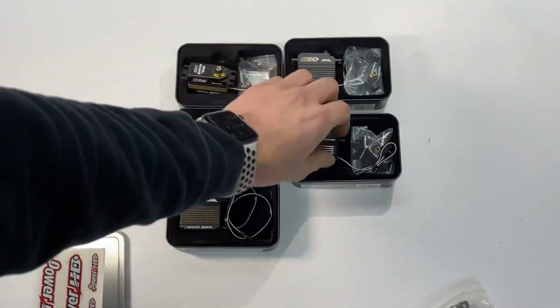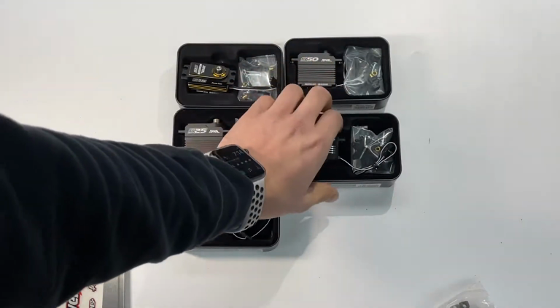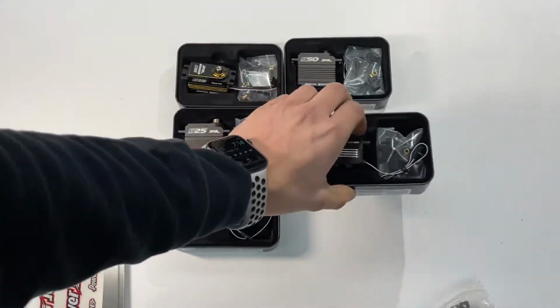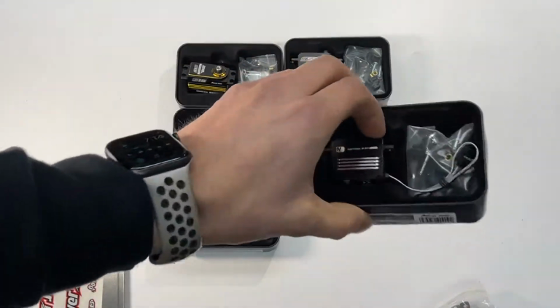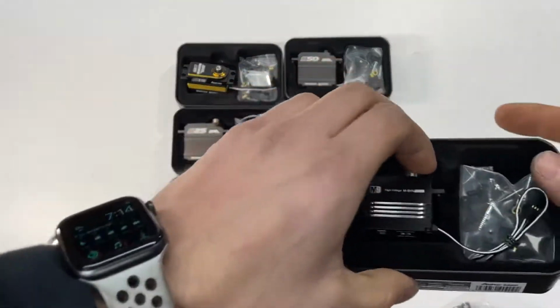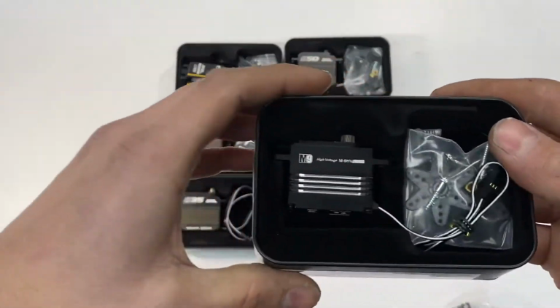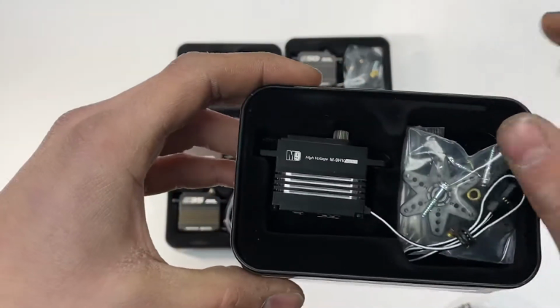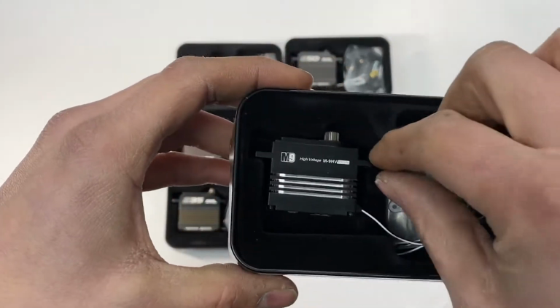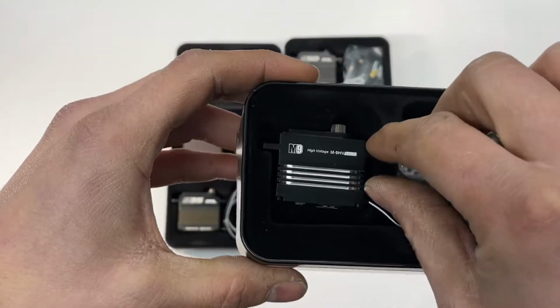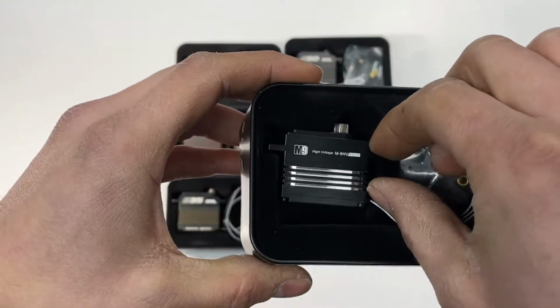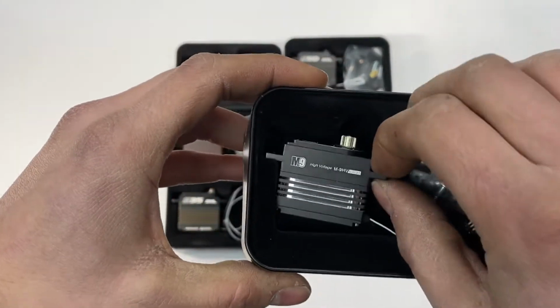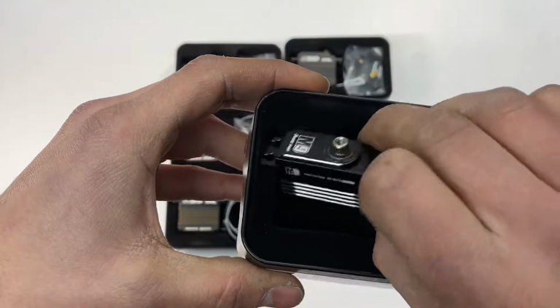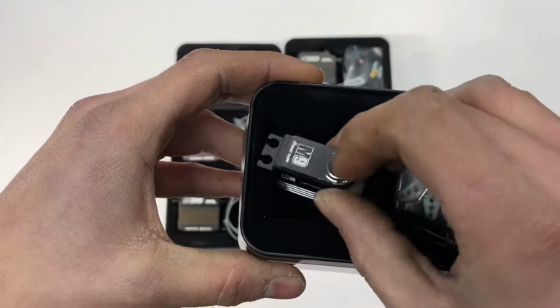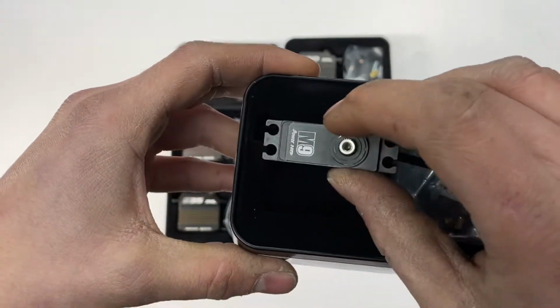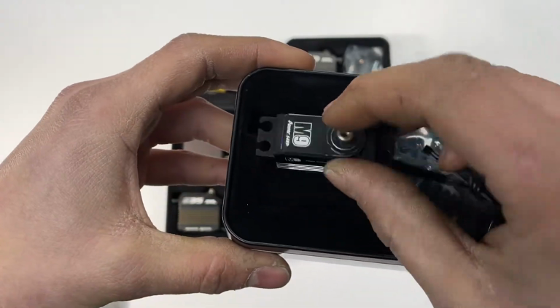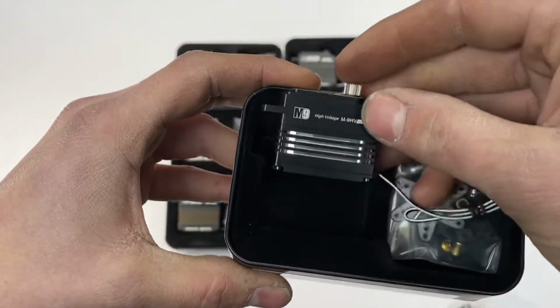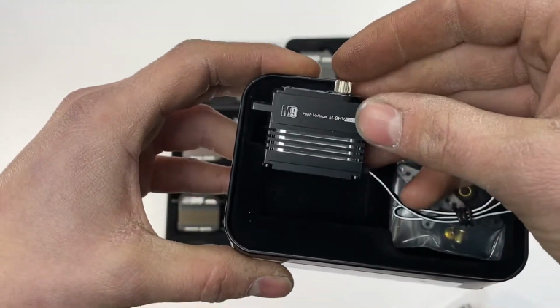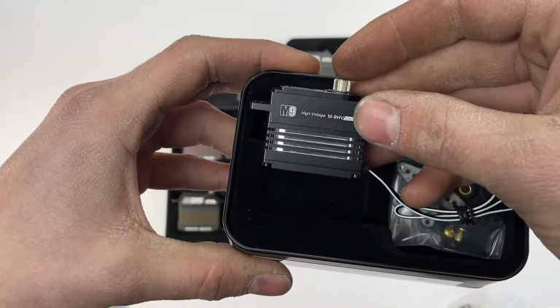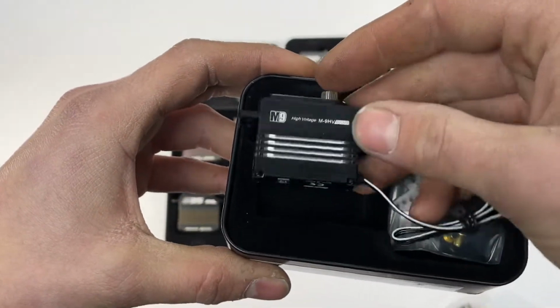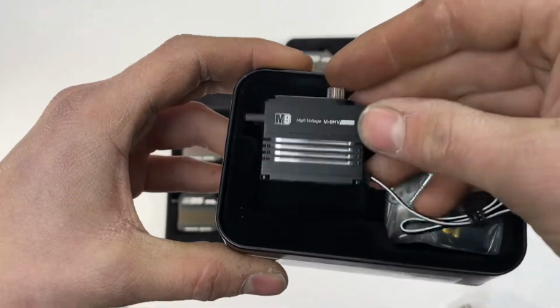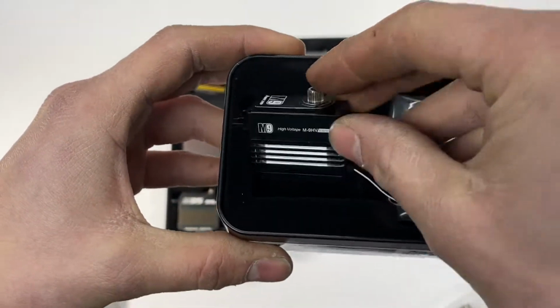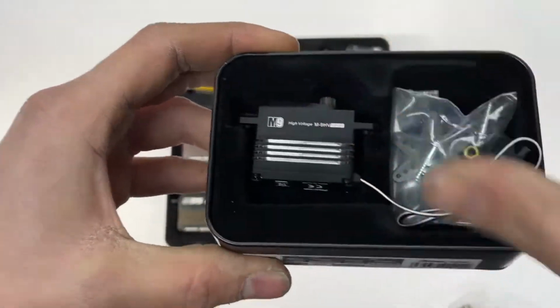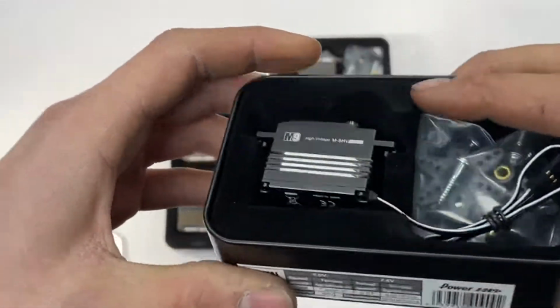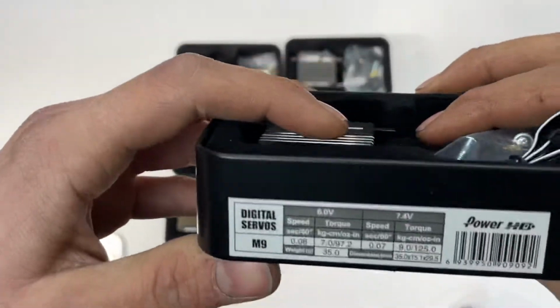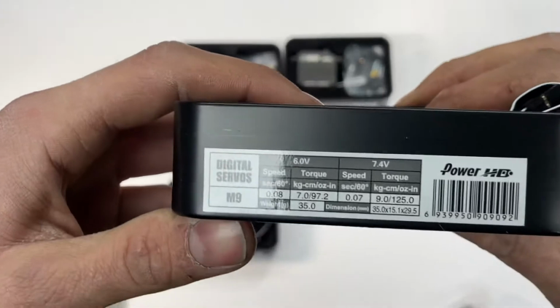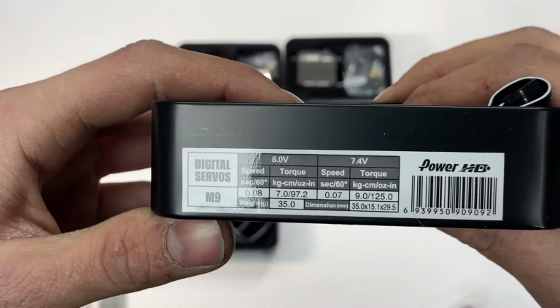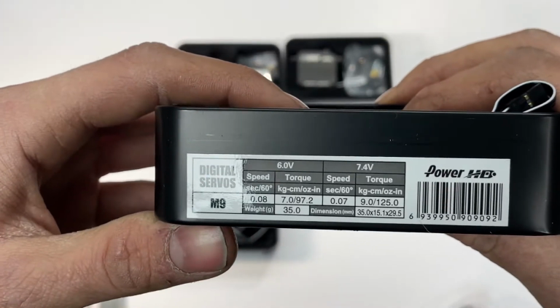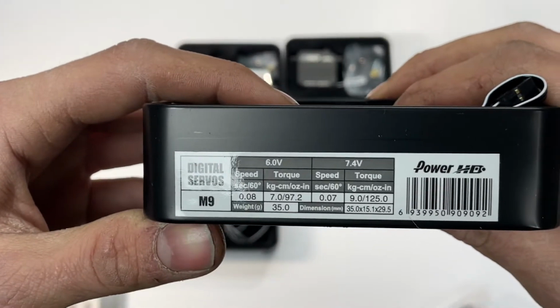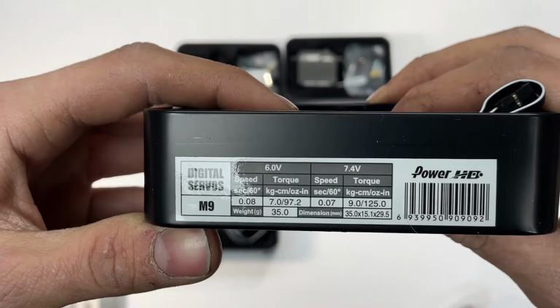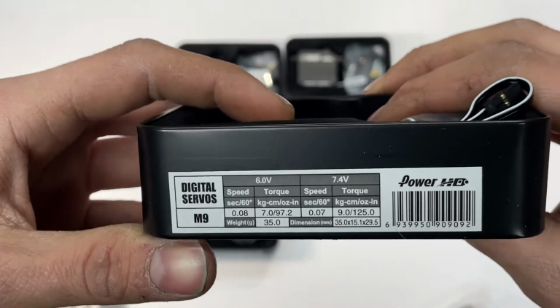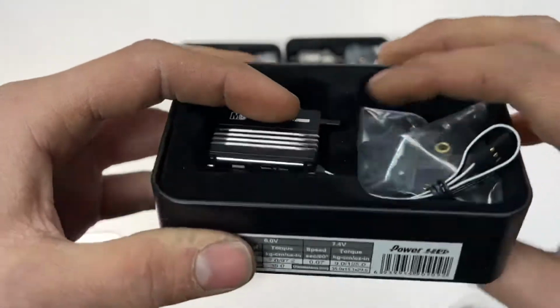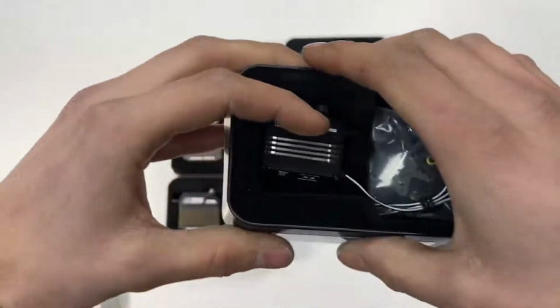Moving down the line to the smaller one, they have a beautiful one here for the 1/12 scale: the M9. Of course, all of these are aluminum brushless servos.